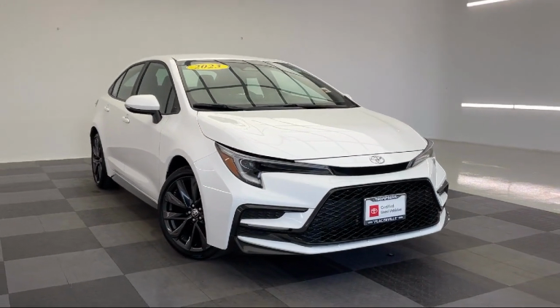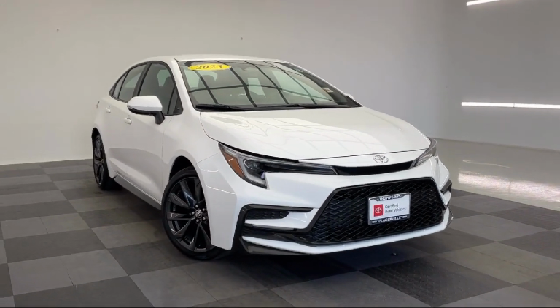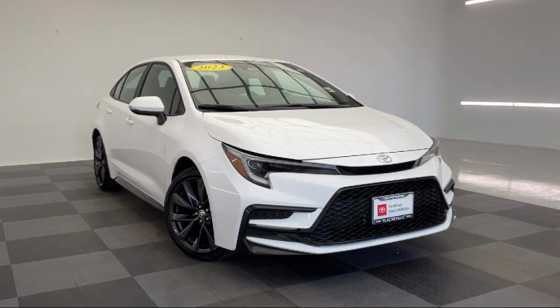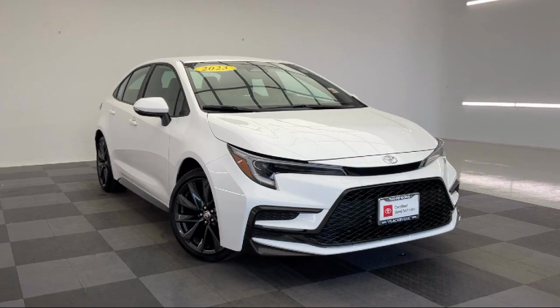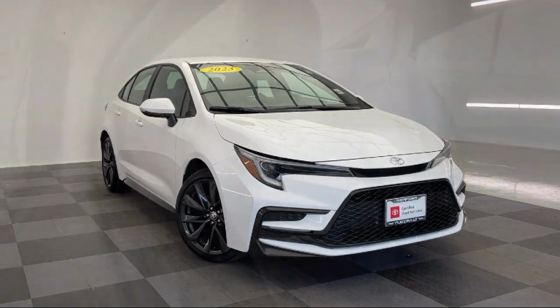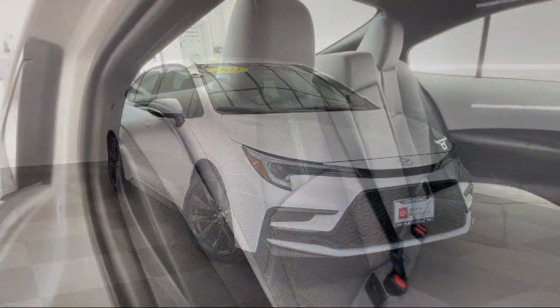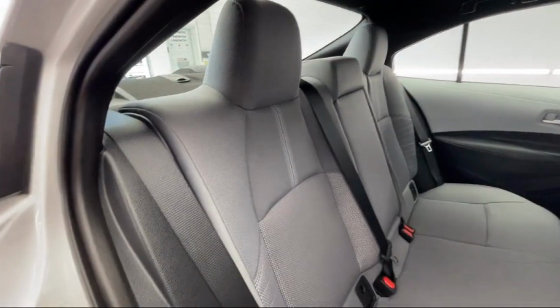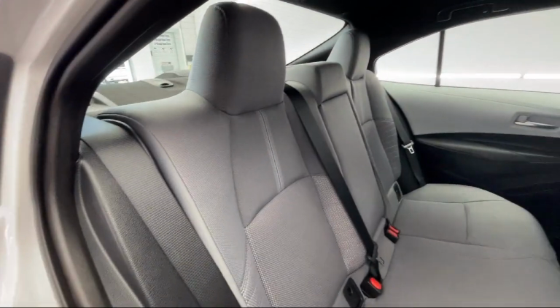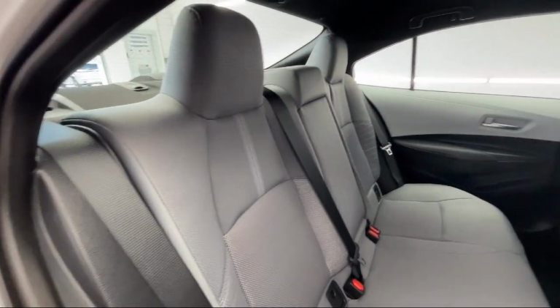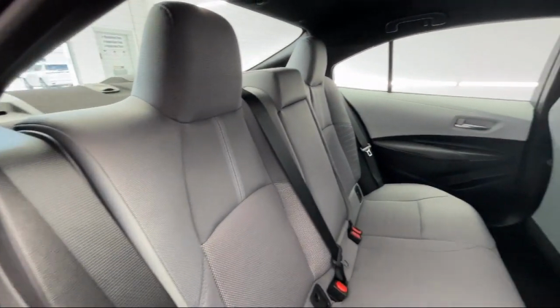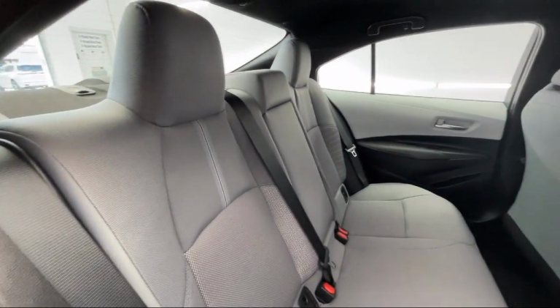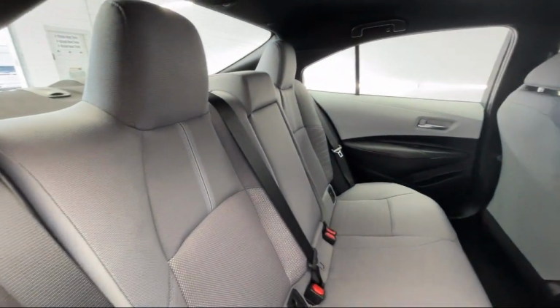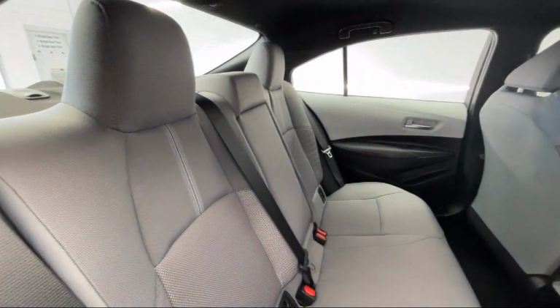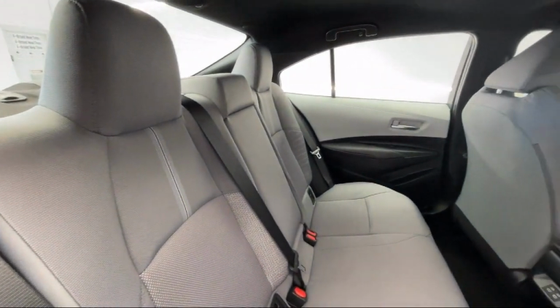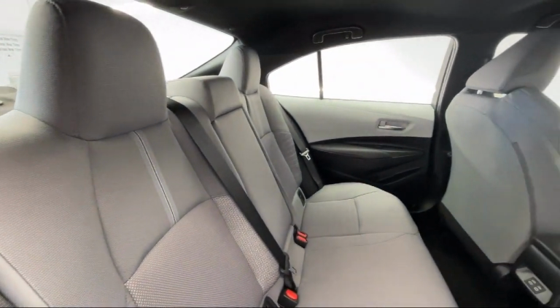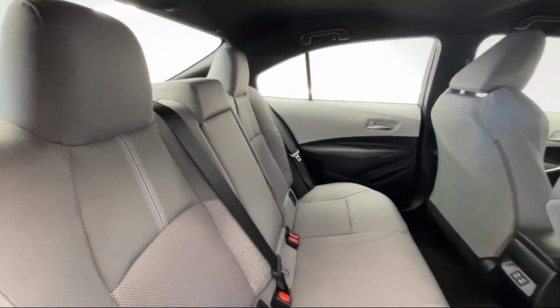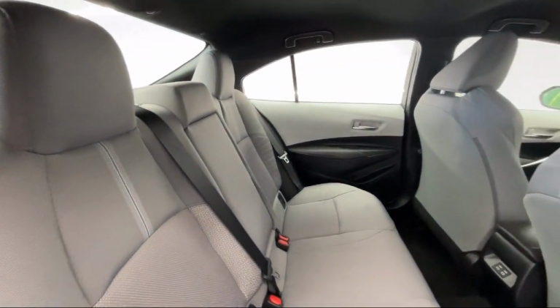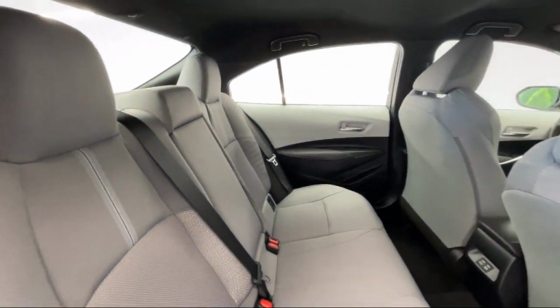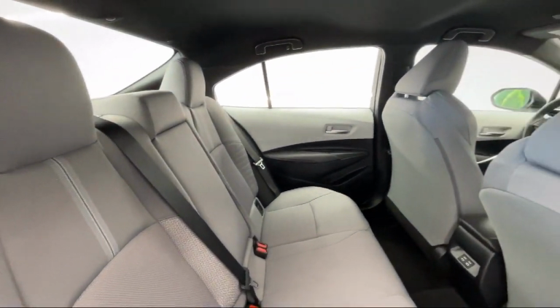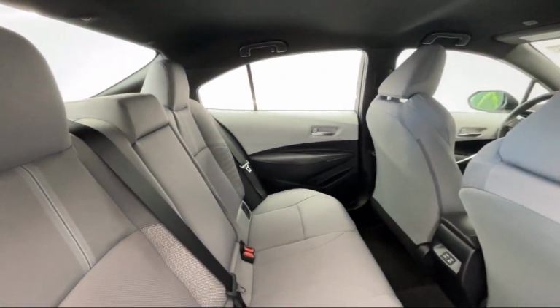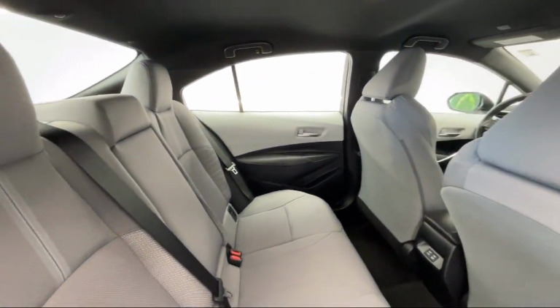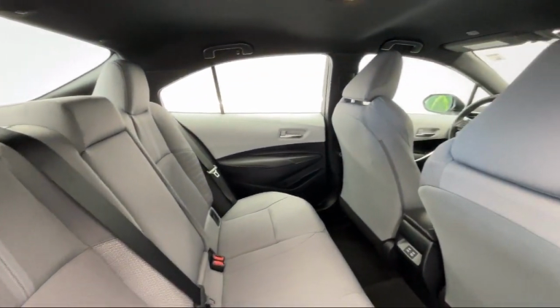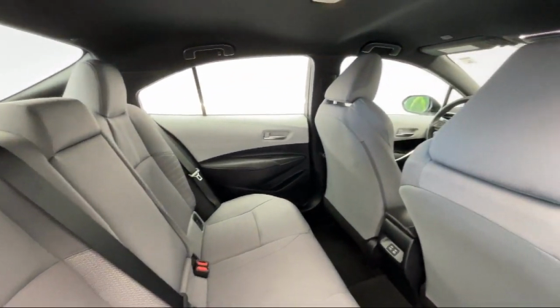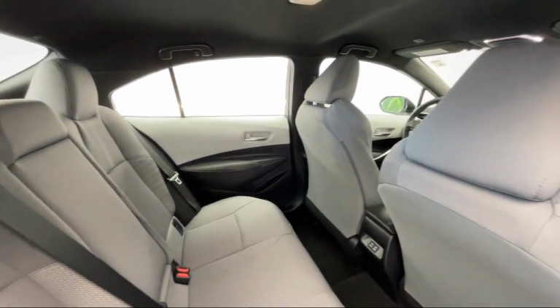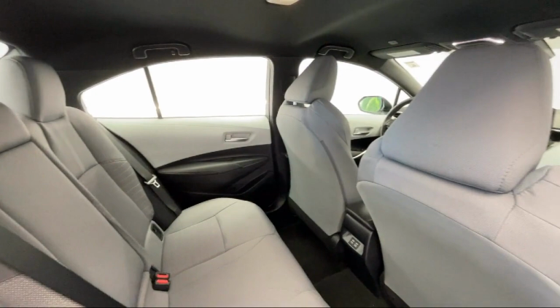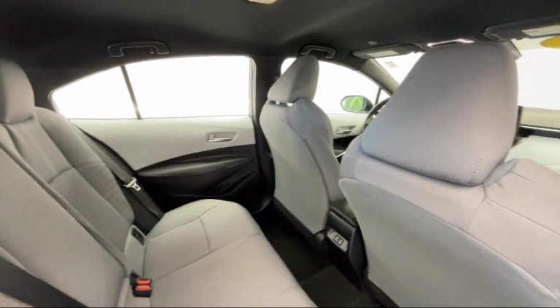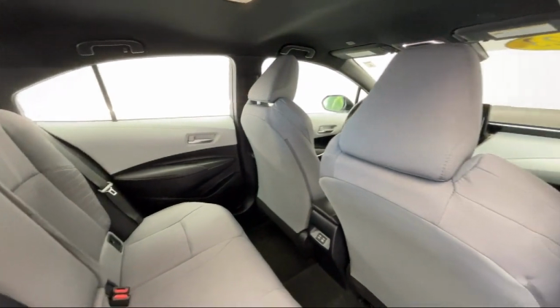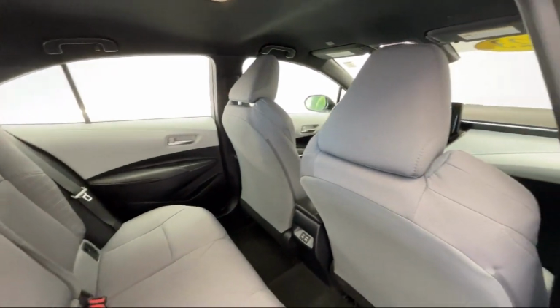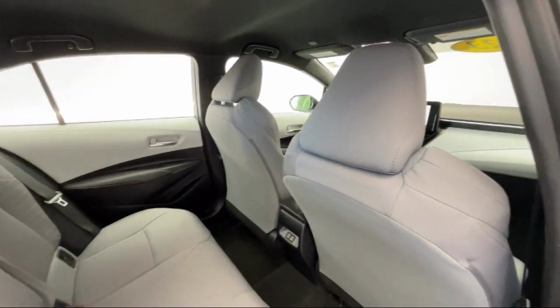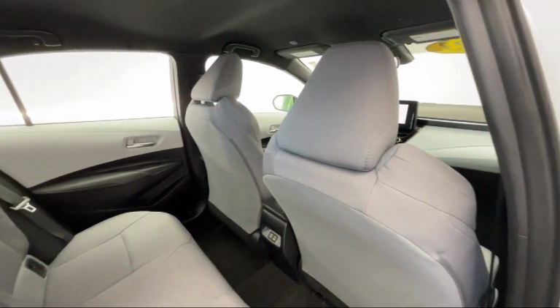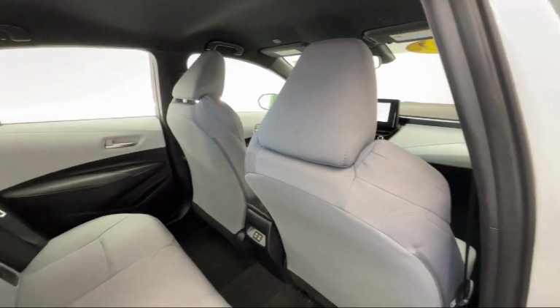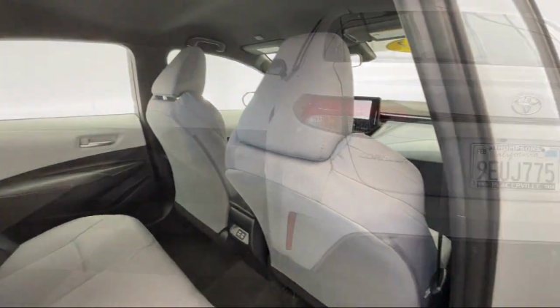MP3 player, lane keep assist, auto high beam headlamp control, and has less than 5,000 miles on the odometer.